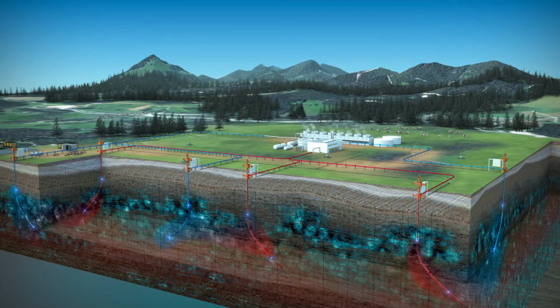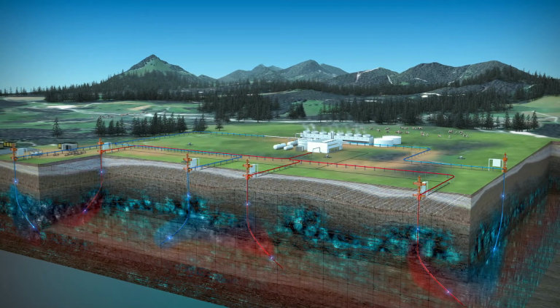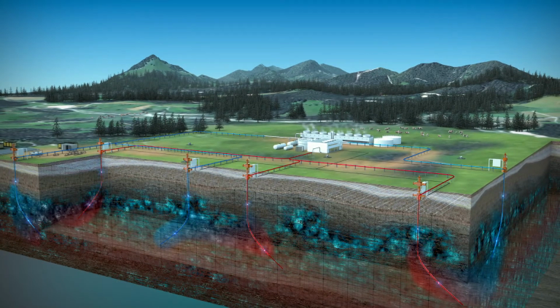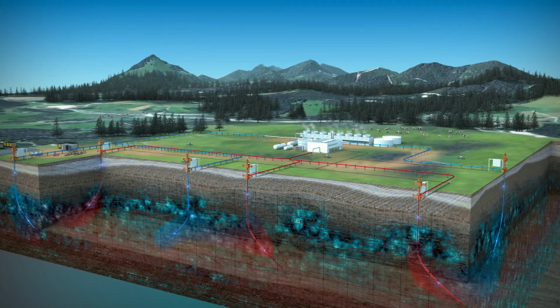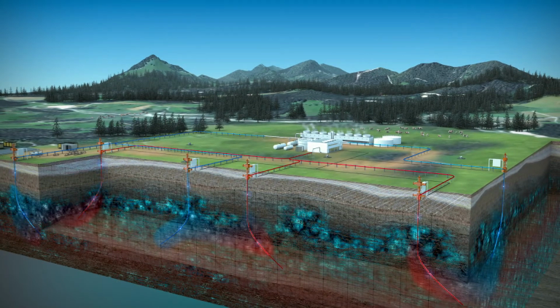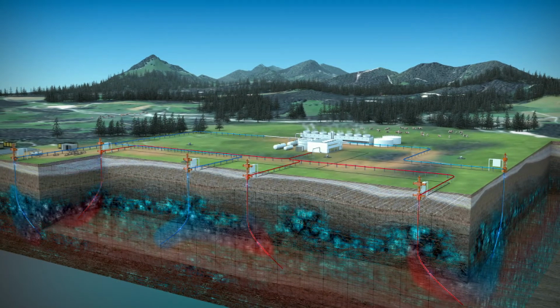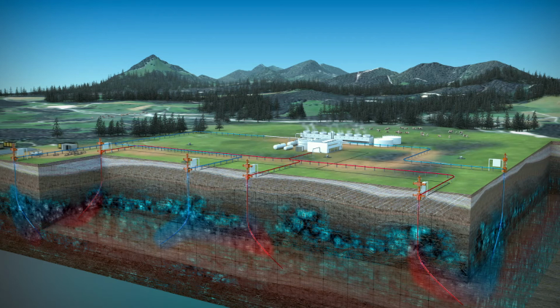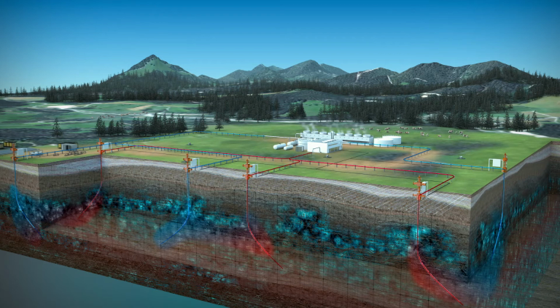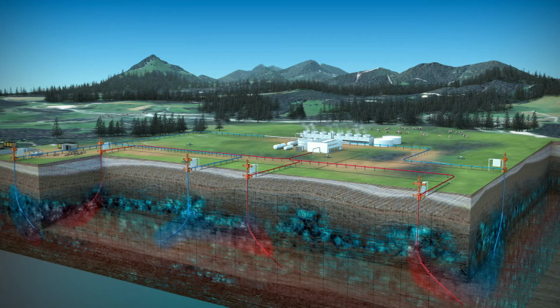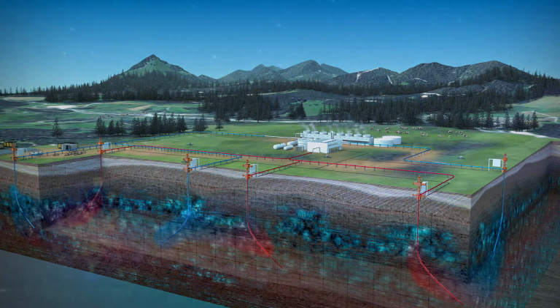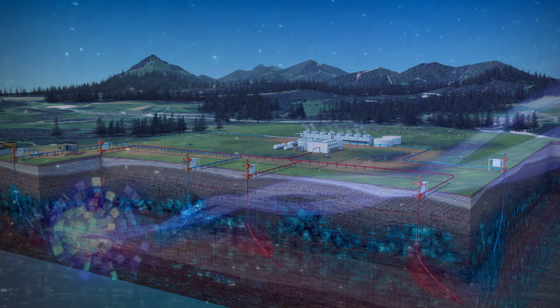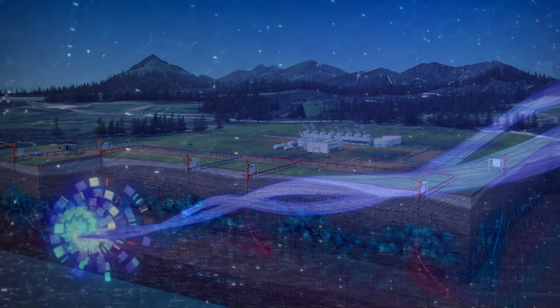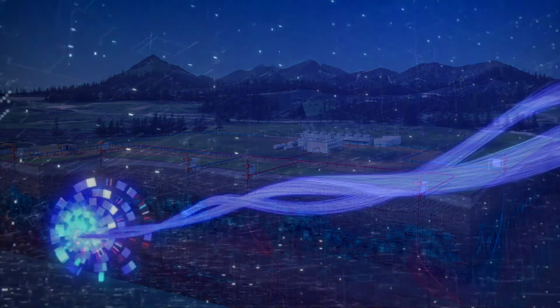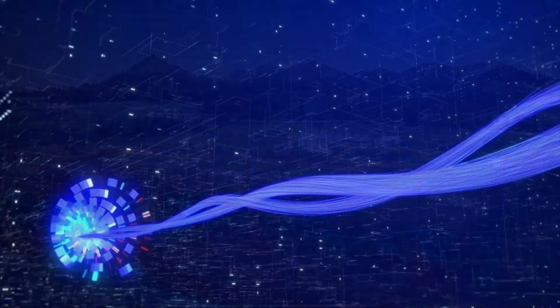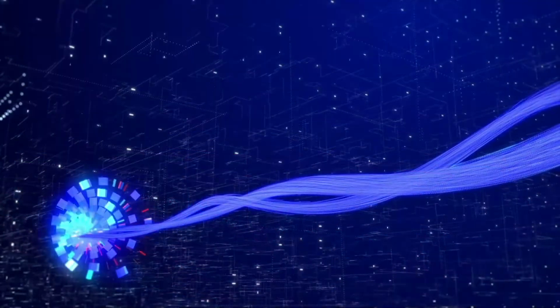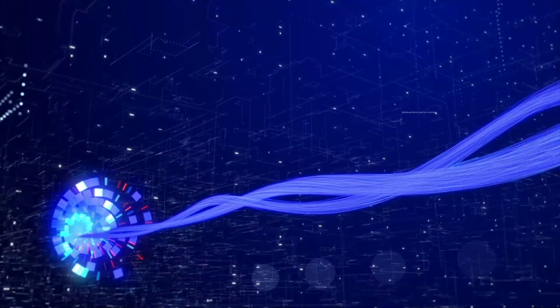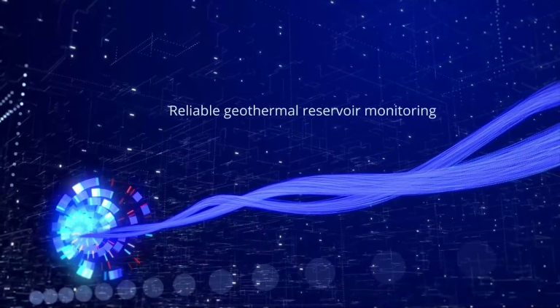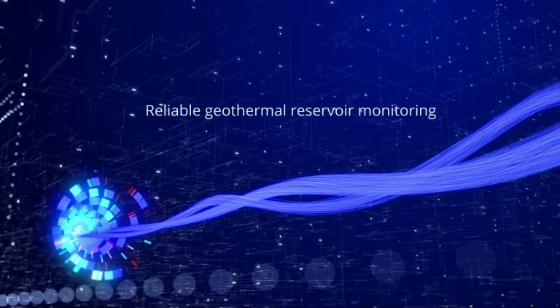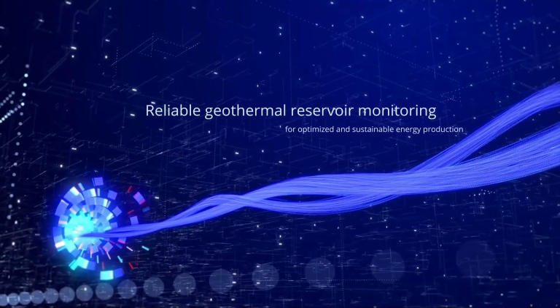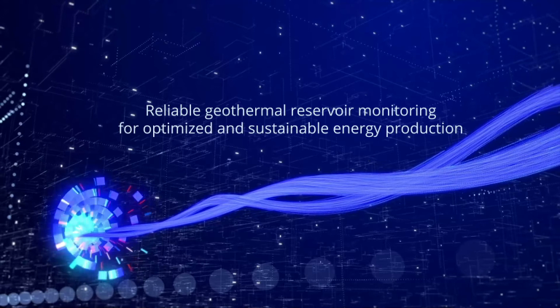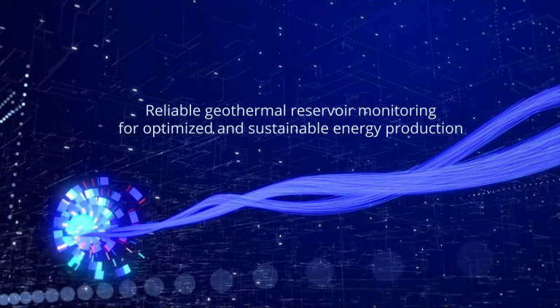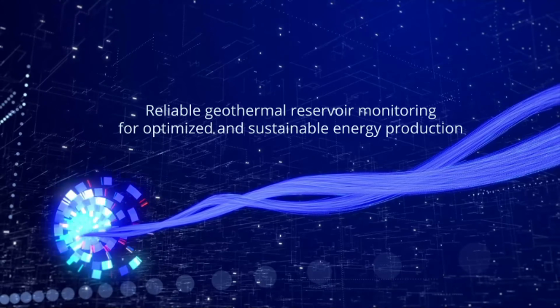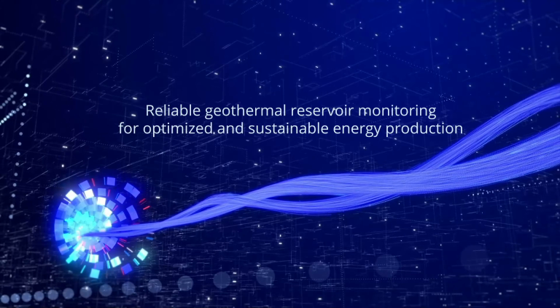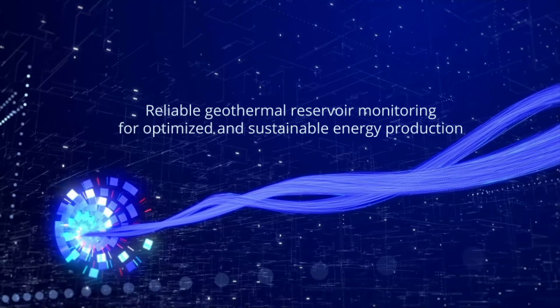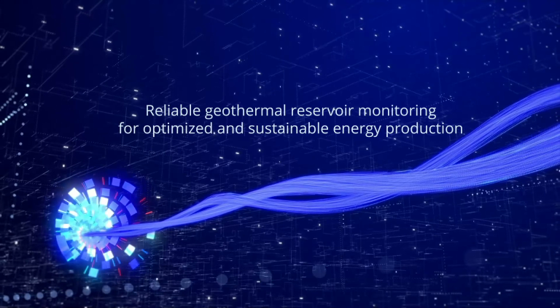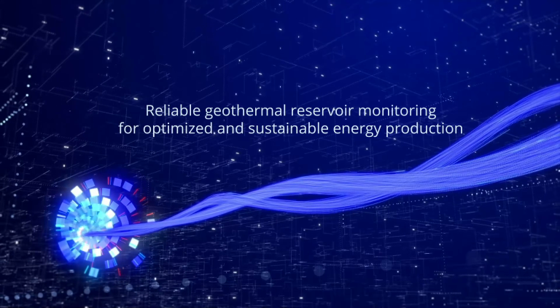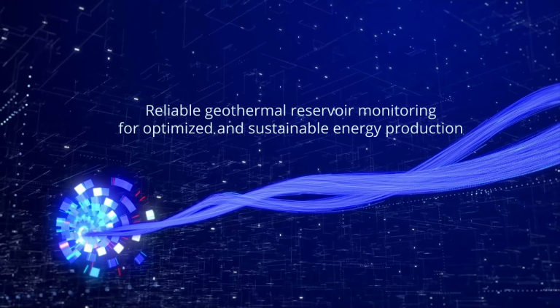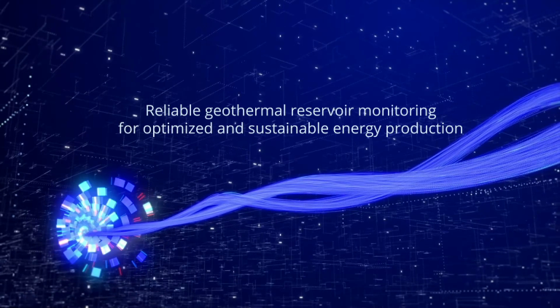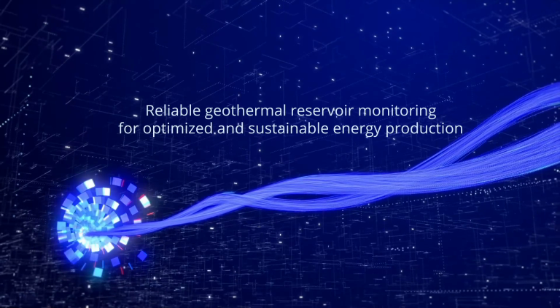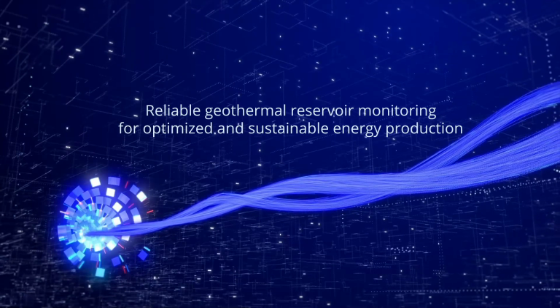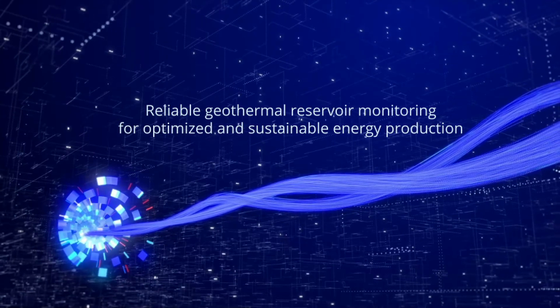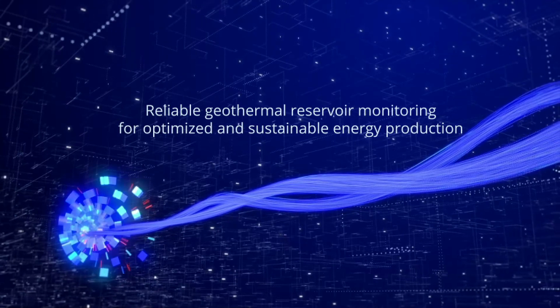Carina GOTH is the cost-effective, reliable geothermal reservoir monitoring solution that enables safe, sustainable, and optimized energy production — and it does so with minimal environmental impact.